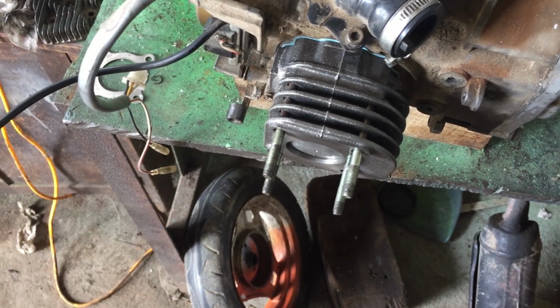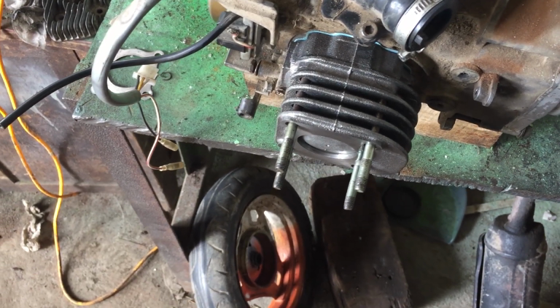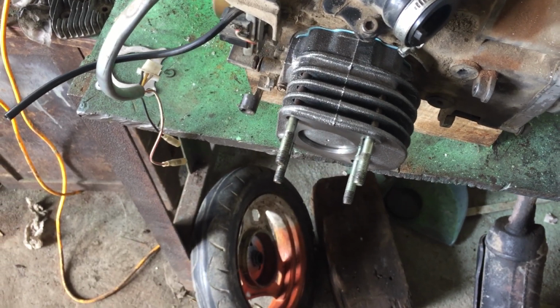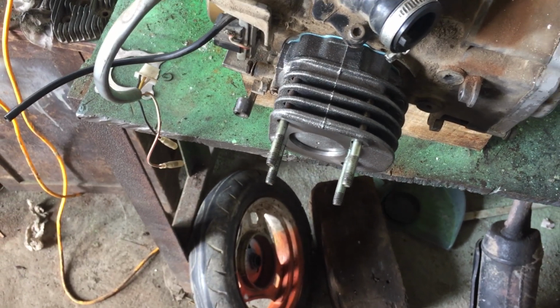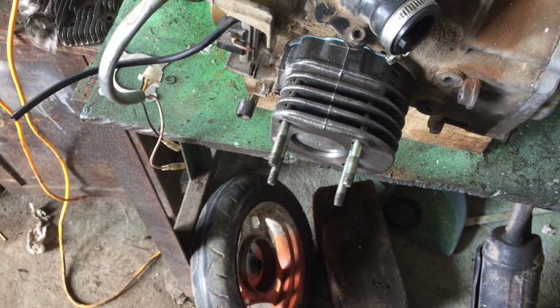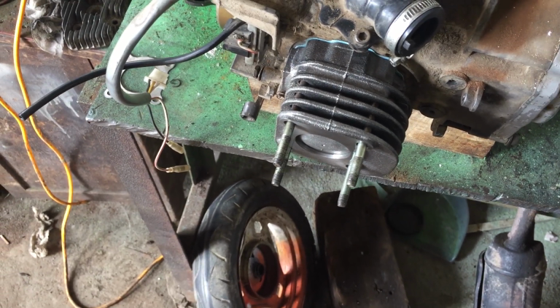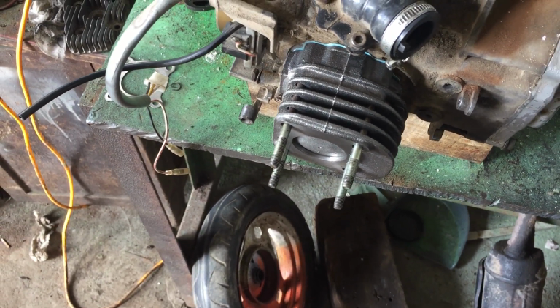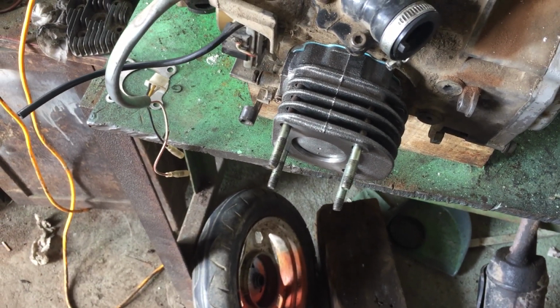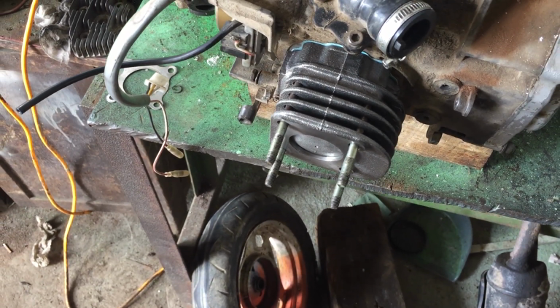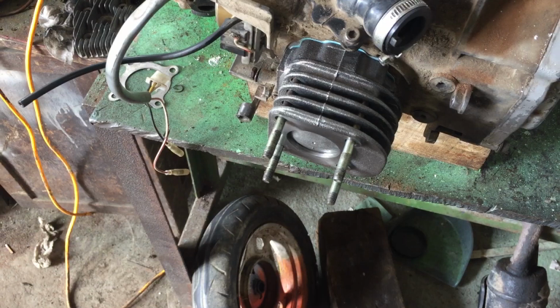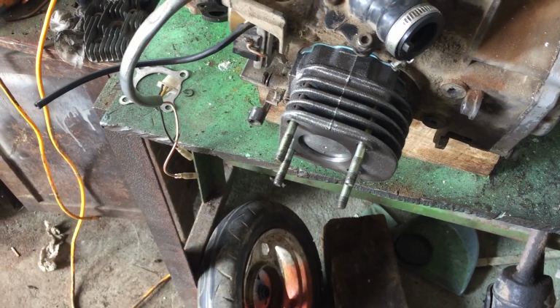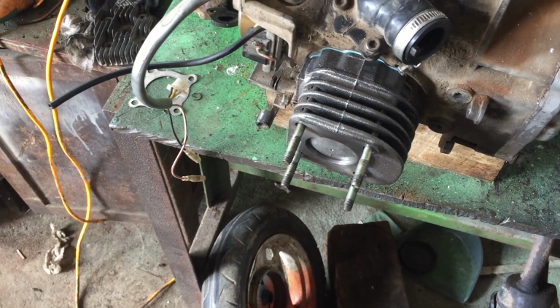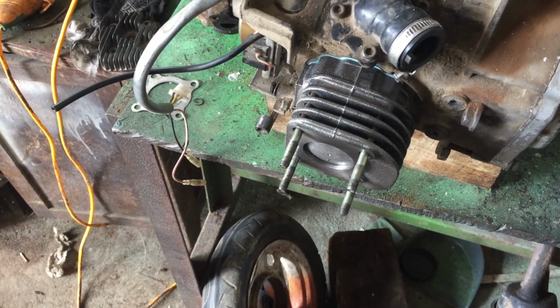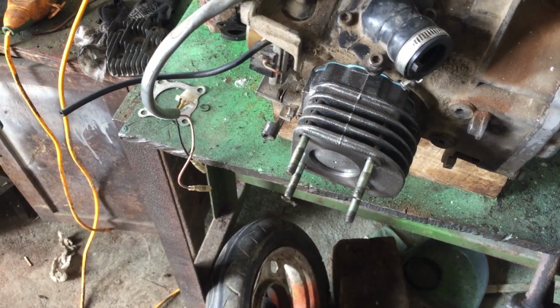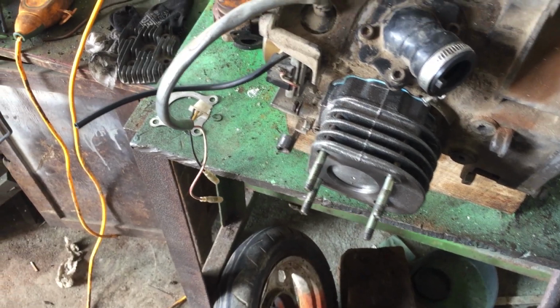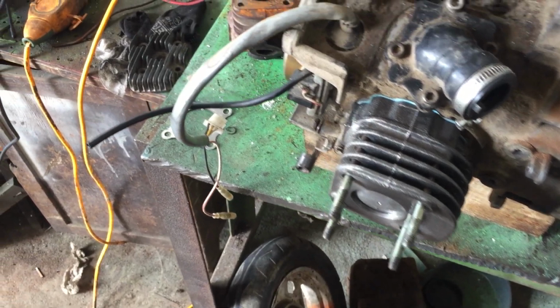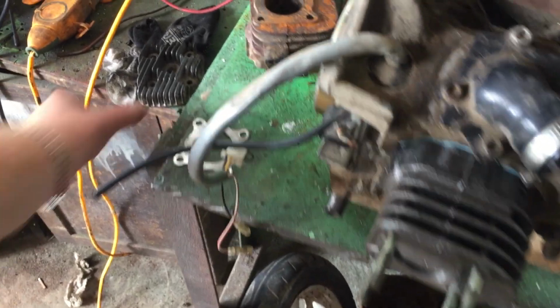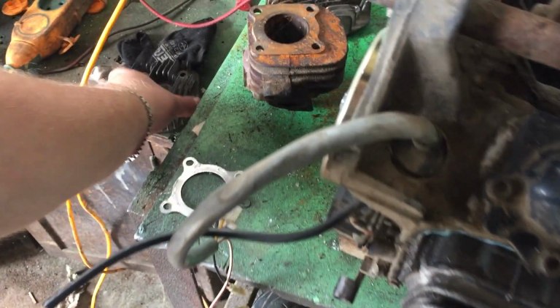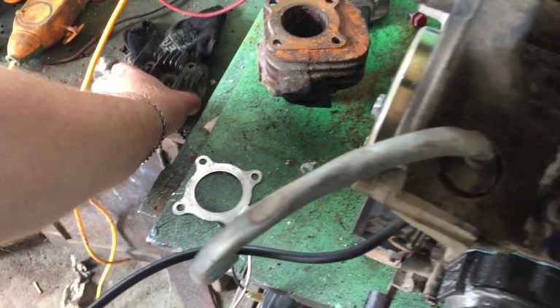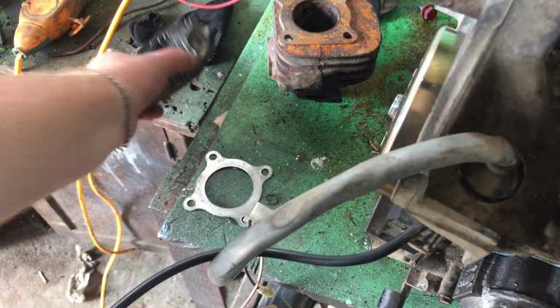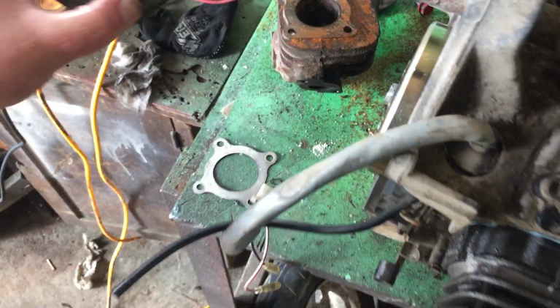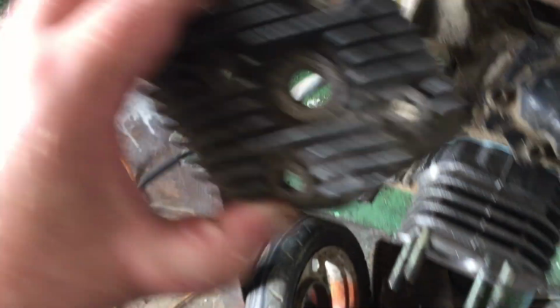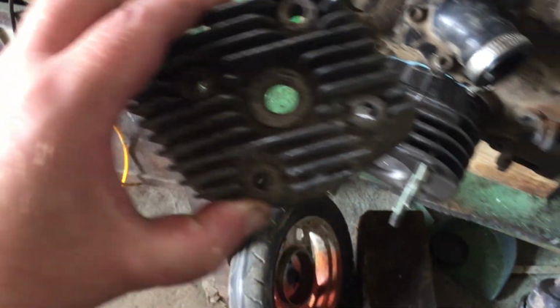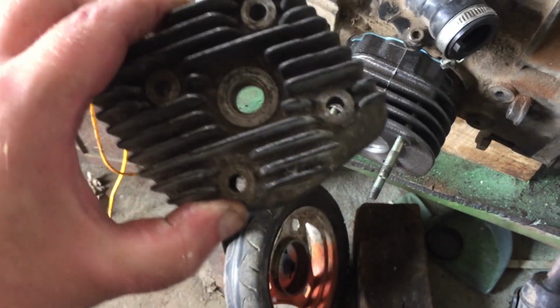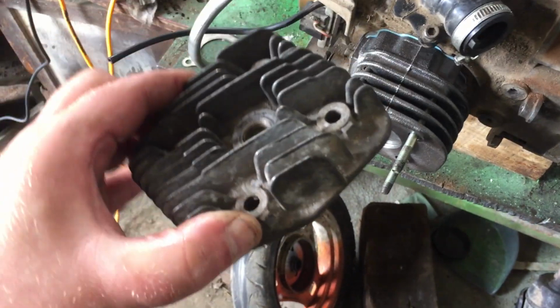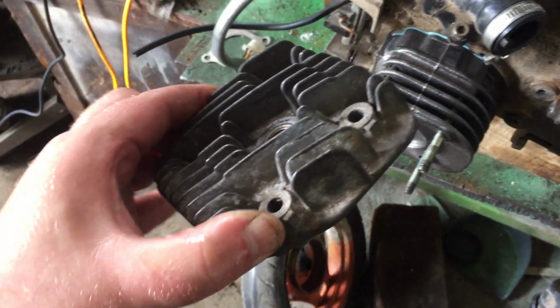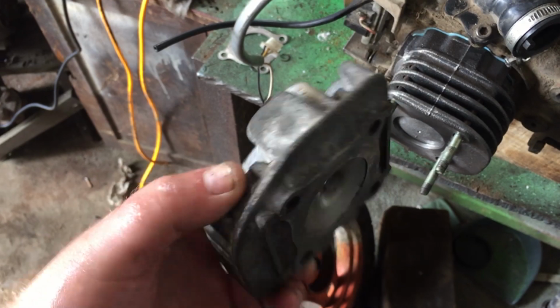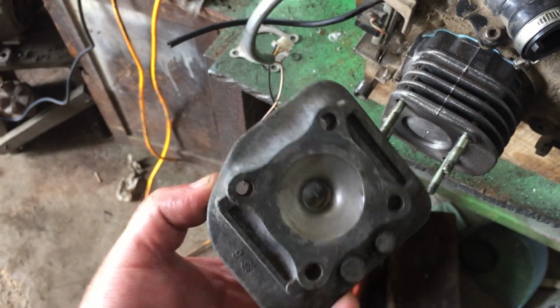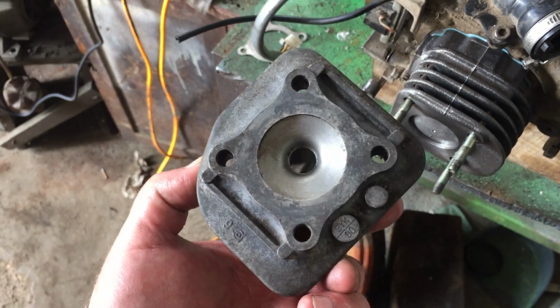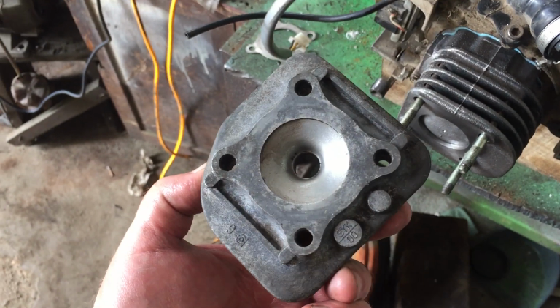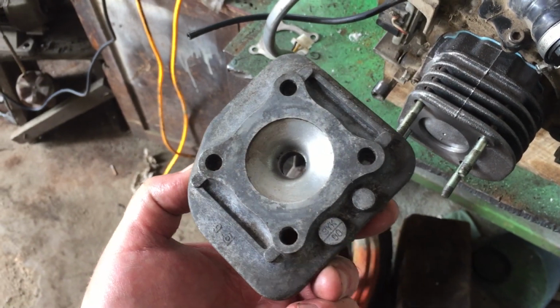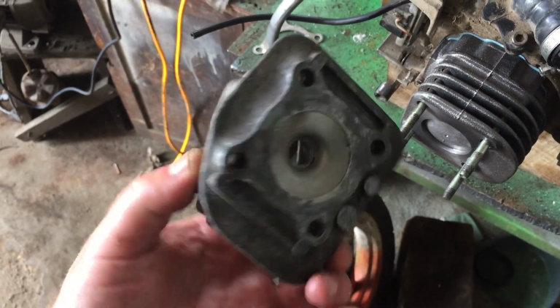My replacement valve cover just arrived. It's used, but in great condition. The threads look solid. So let's get everything back together — and we'll be happy campers, but that's not guaranteed.